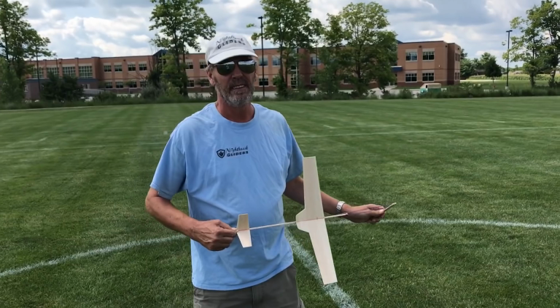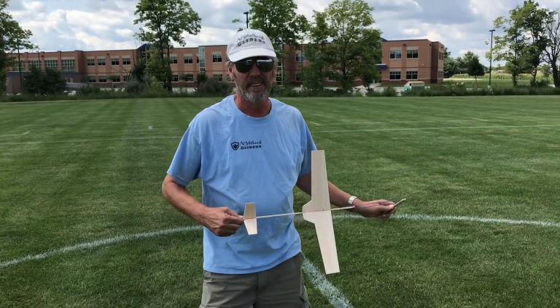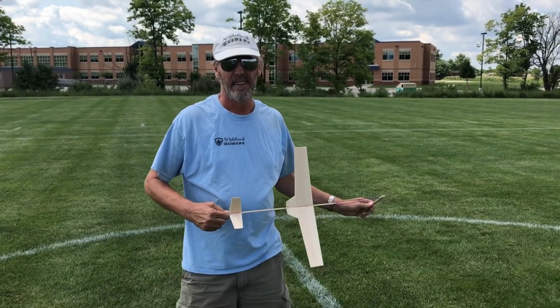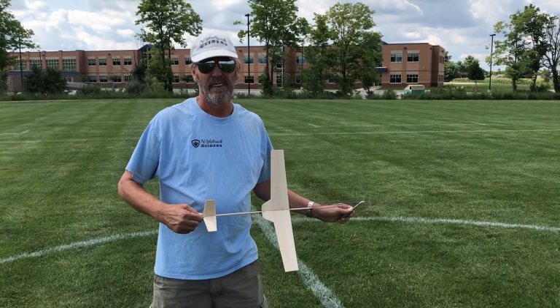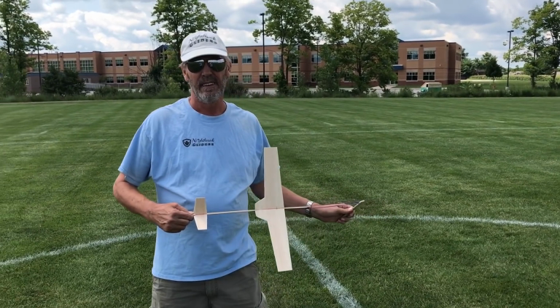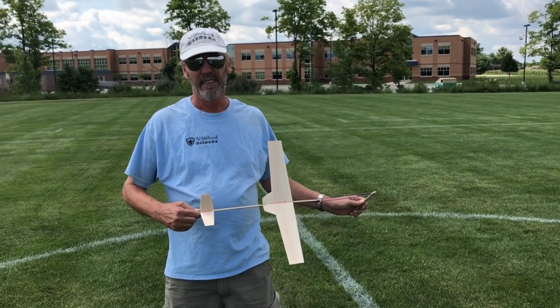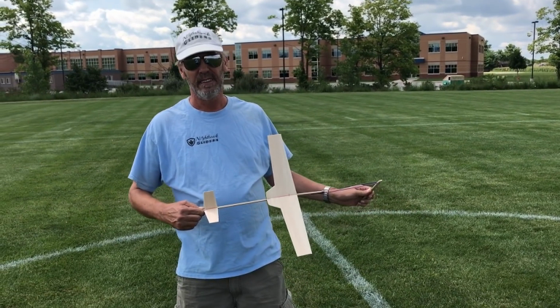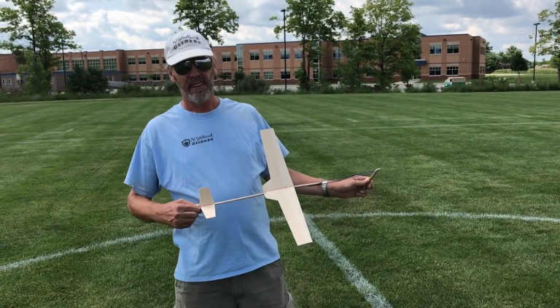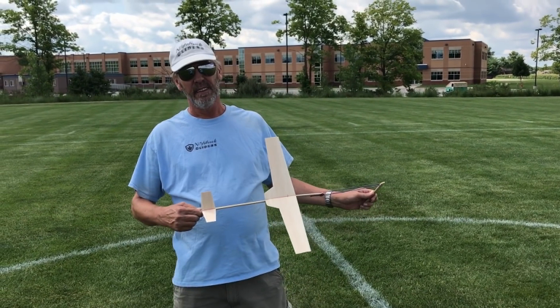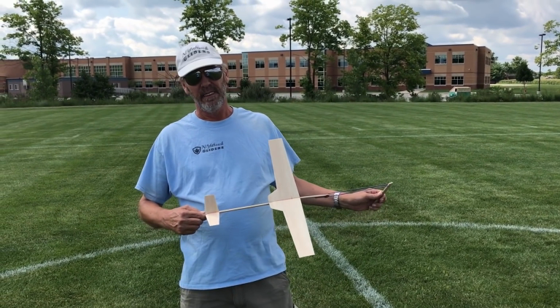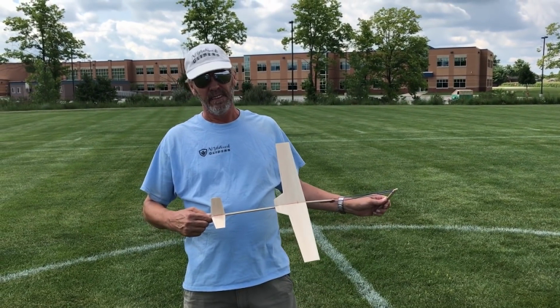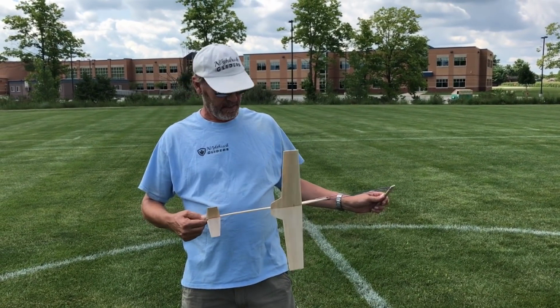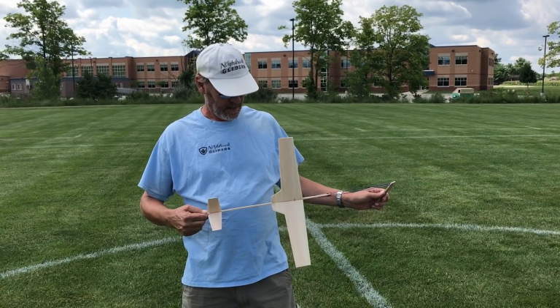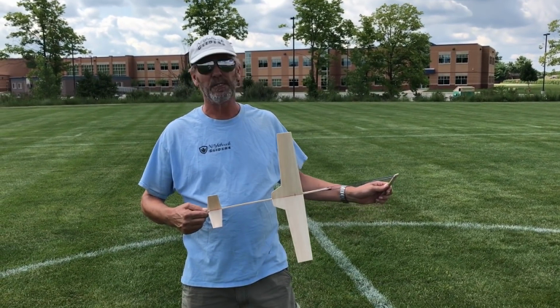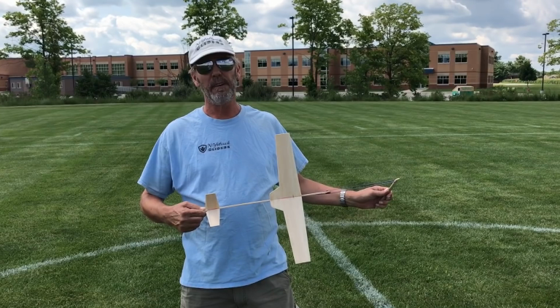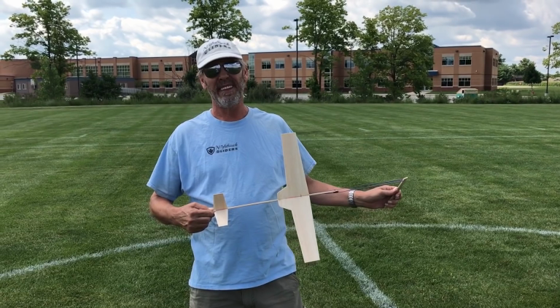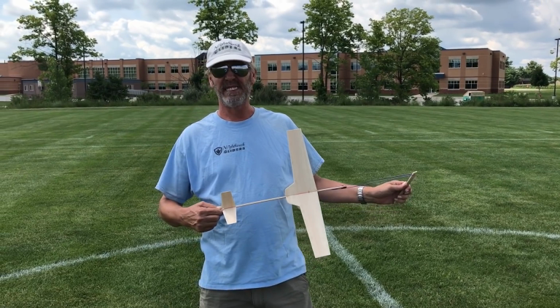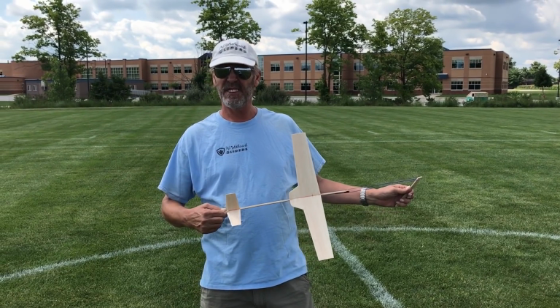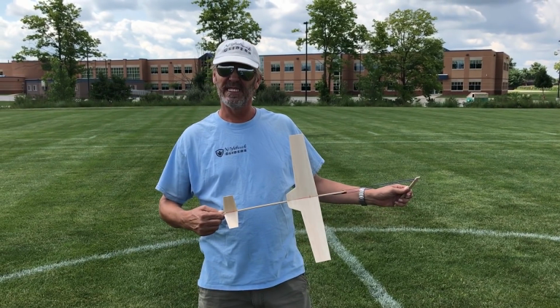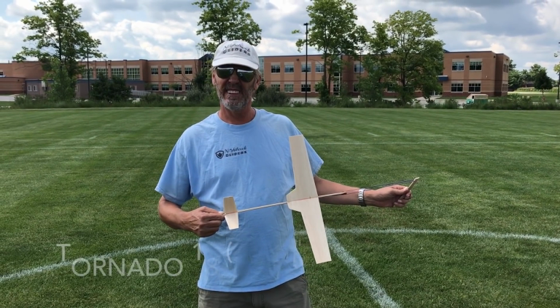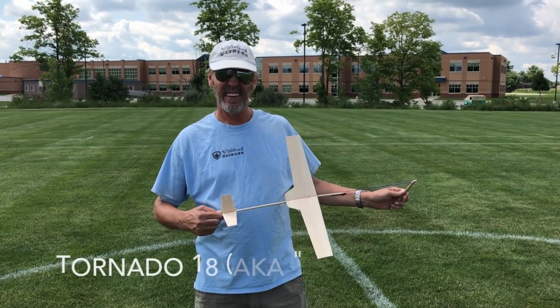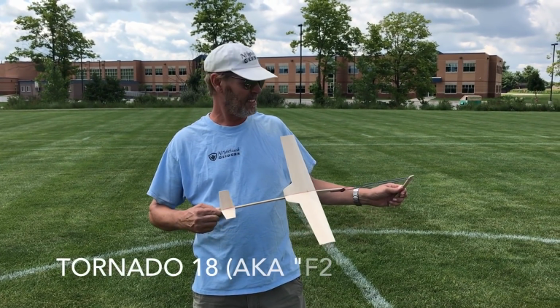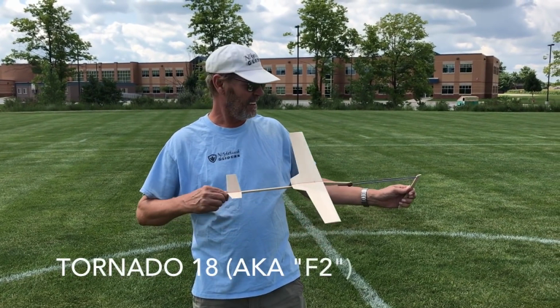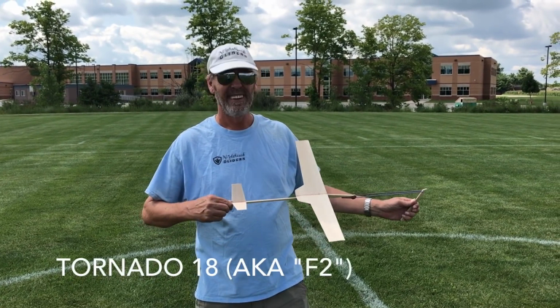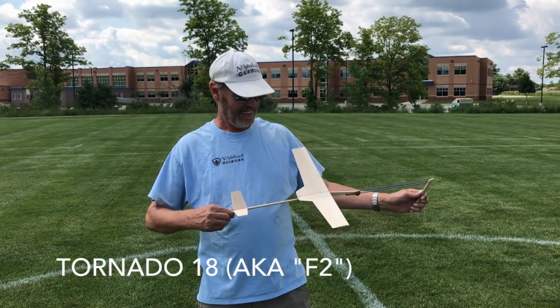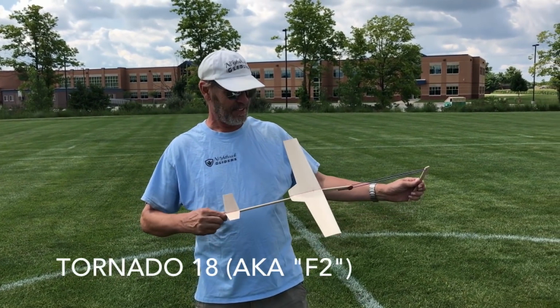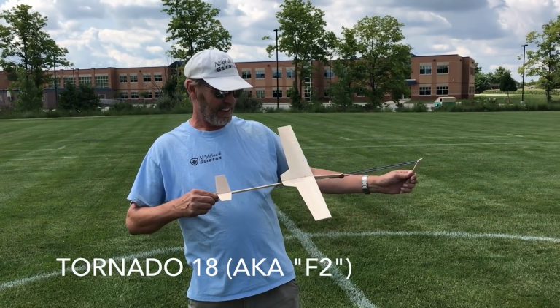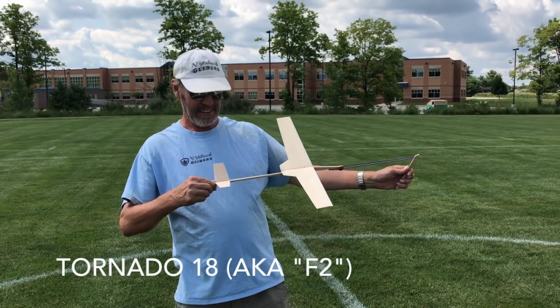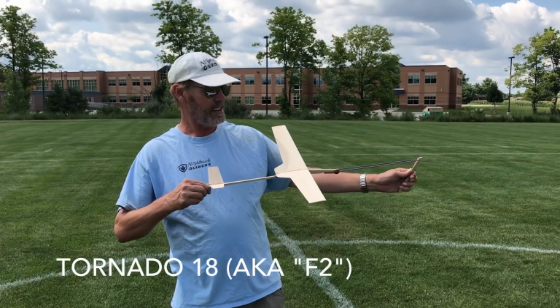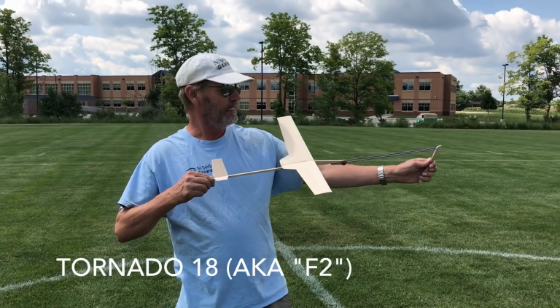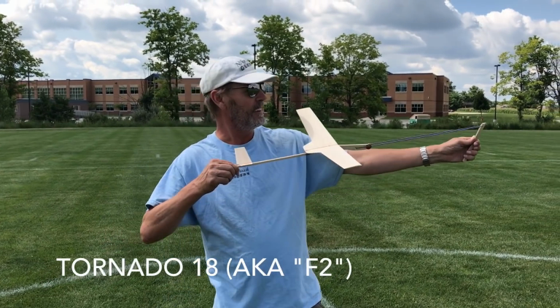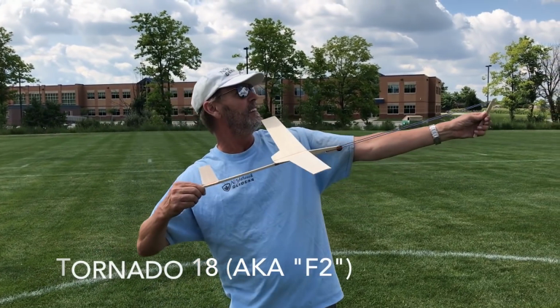Okay, so we're scaling up a little bit. This is our first attempt at another tornado, but I think this is an F2 — the 18-inch tornado. Let's try the 18-inch F2. Here we go. Good luck.